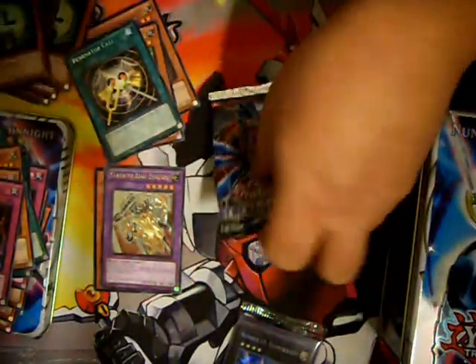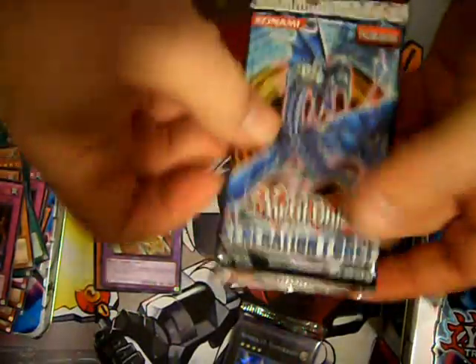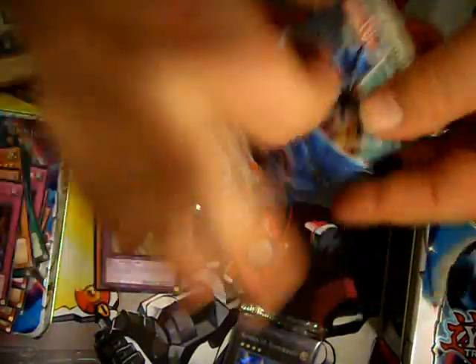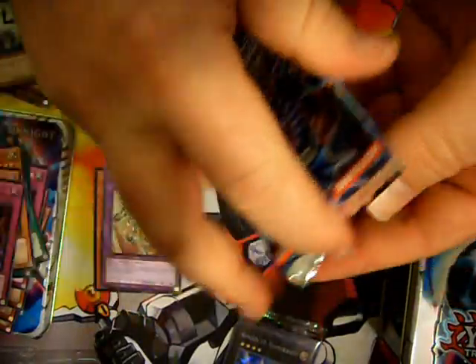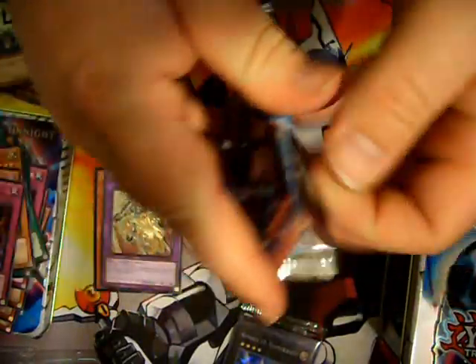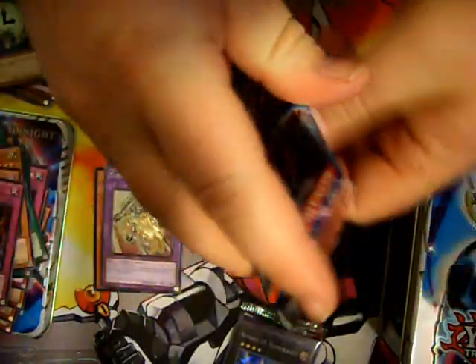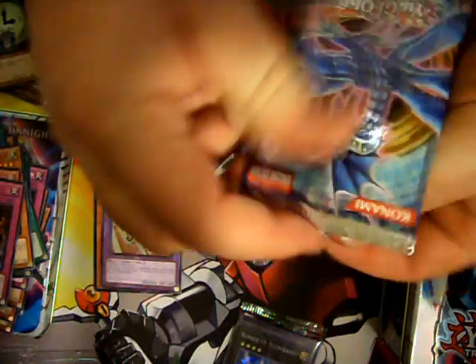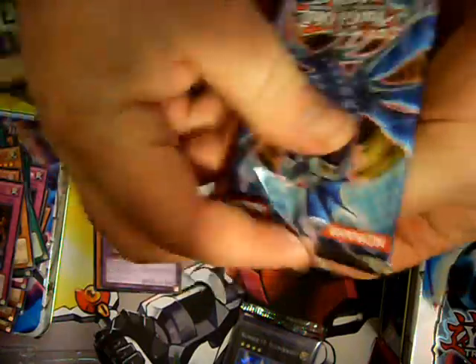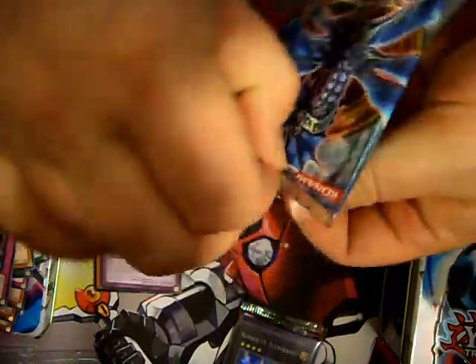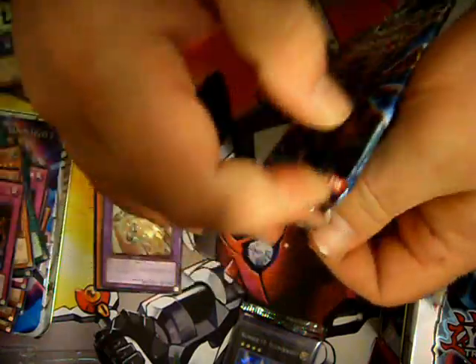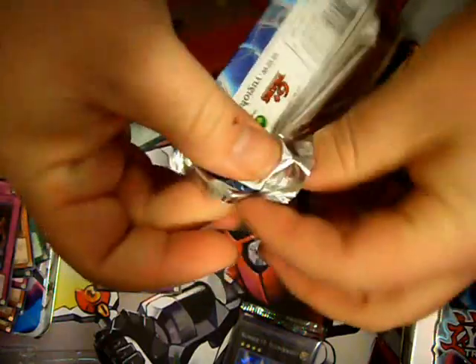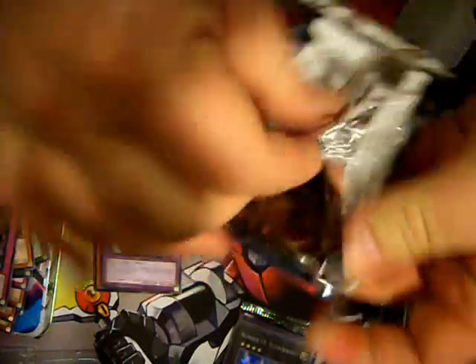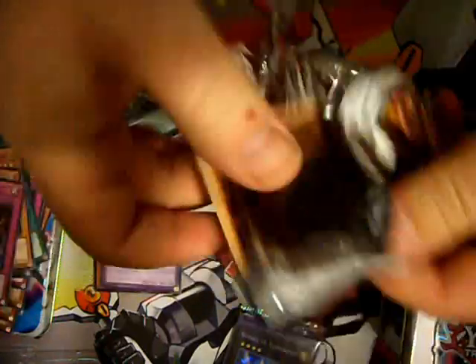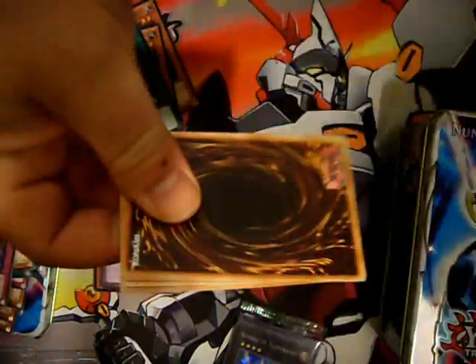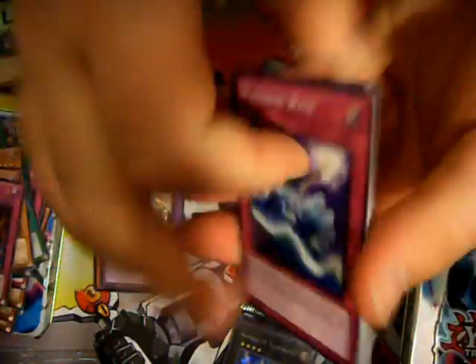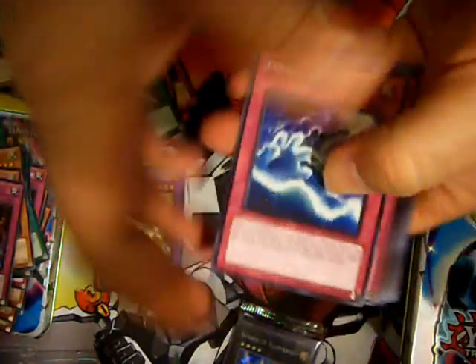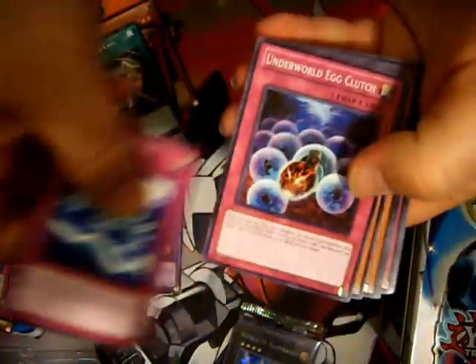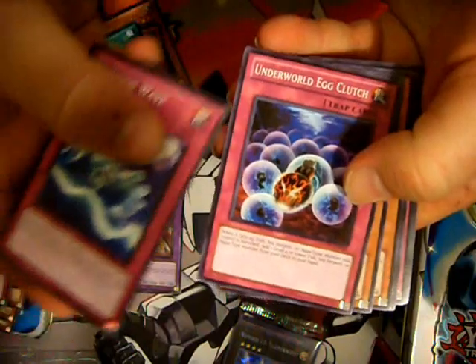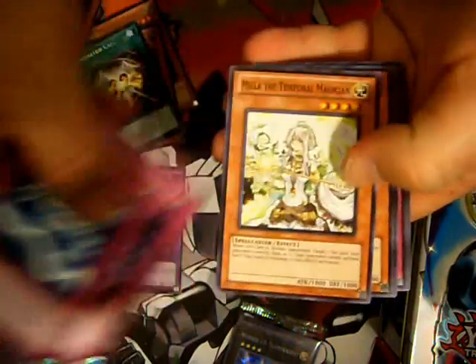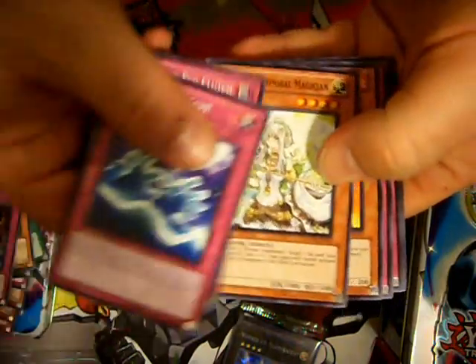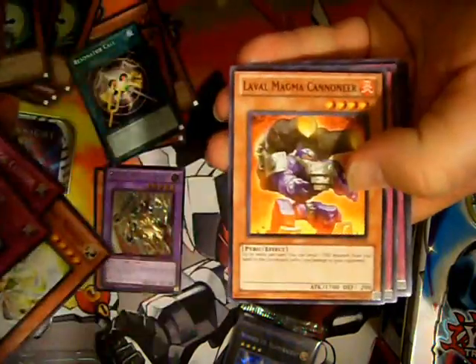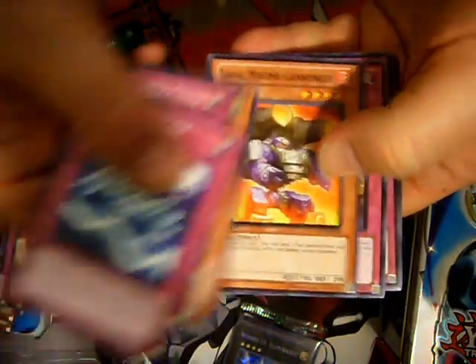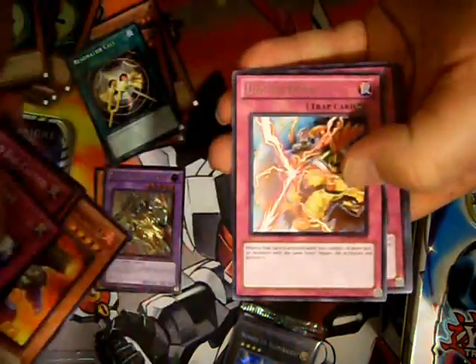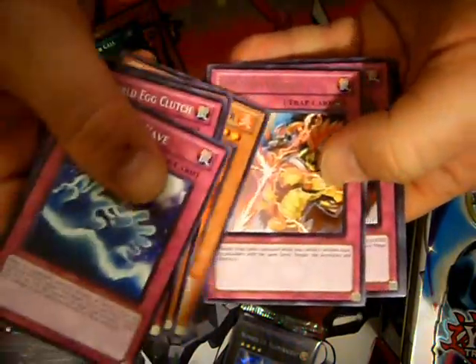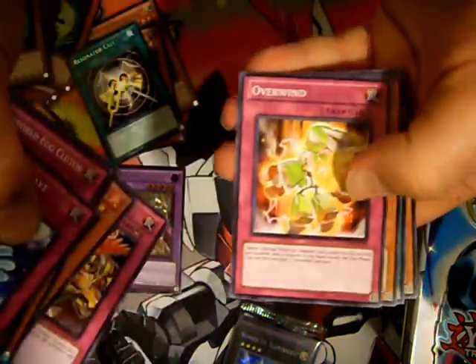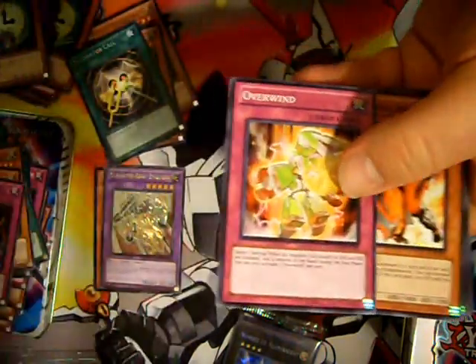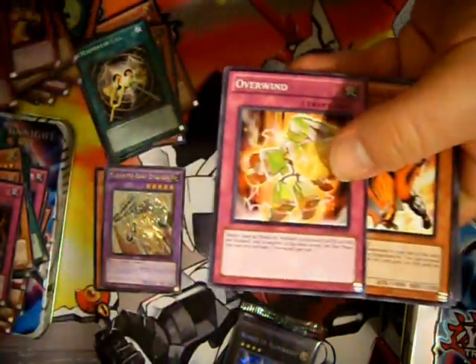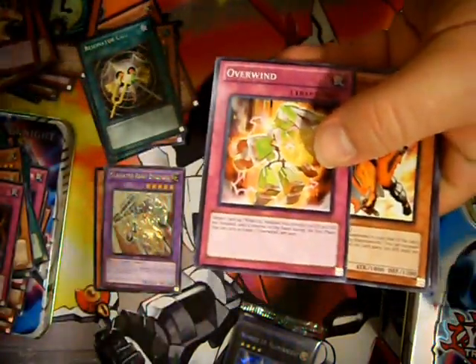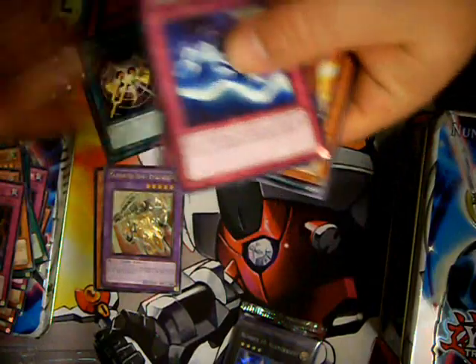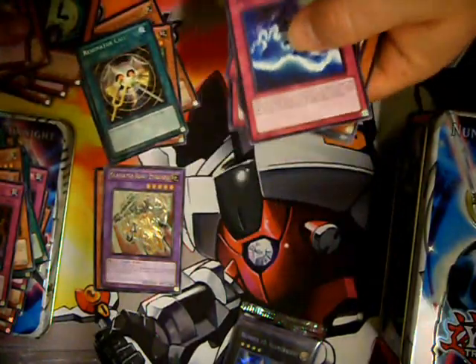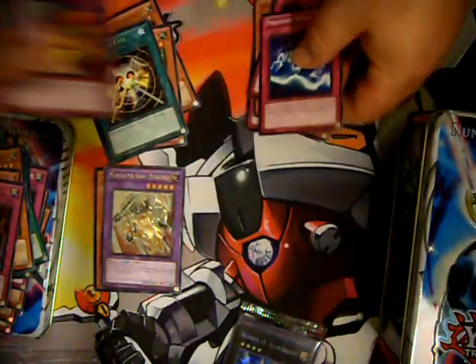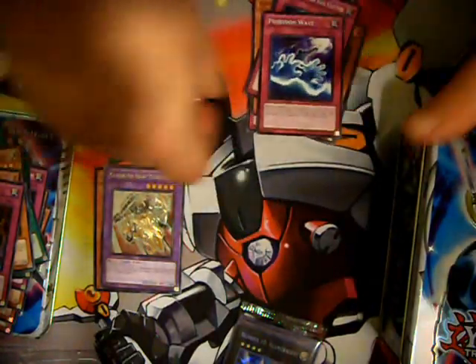And Generation Force. Let's see. This is a pretty awesome tin, actually — Ultimate Rare and a Secret in it. Let's see if we can get something tied out of this one as well. And nope, just a rare. That's okay though.